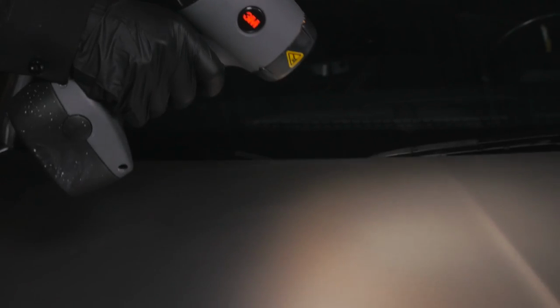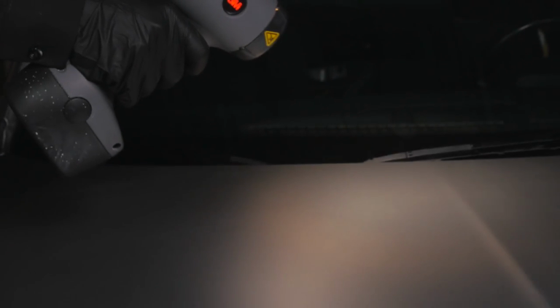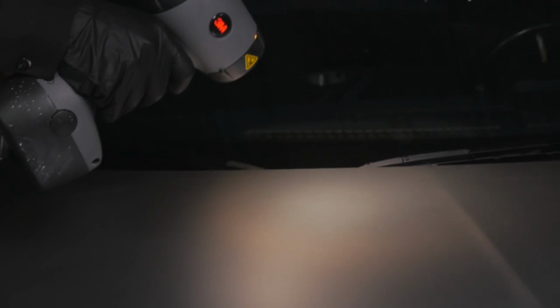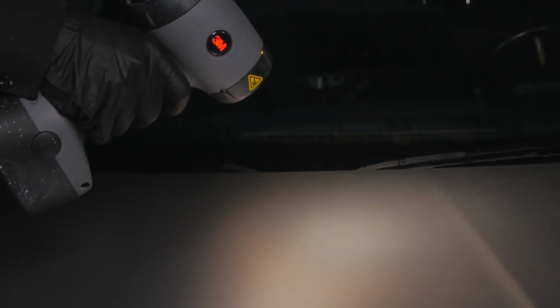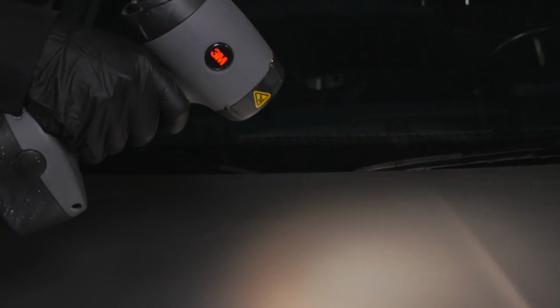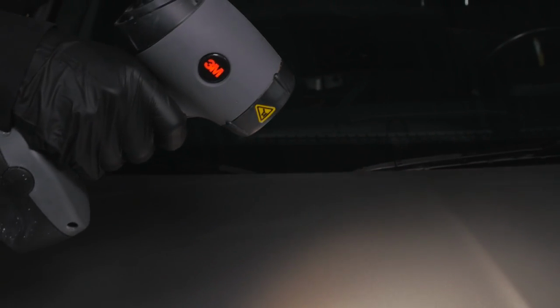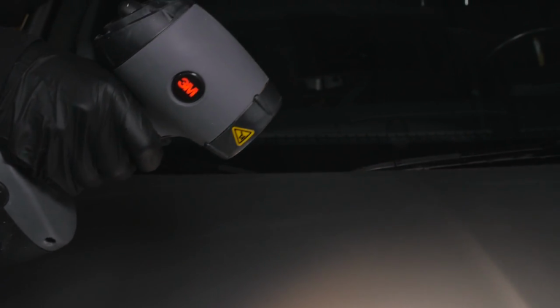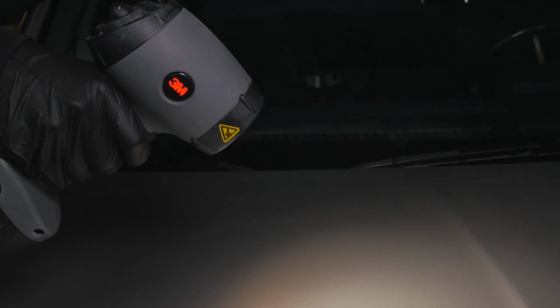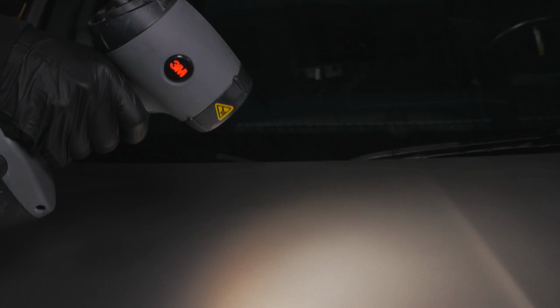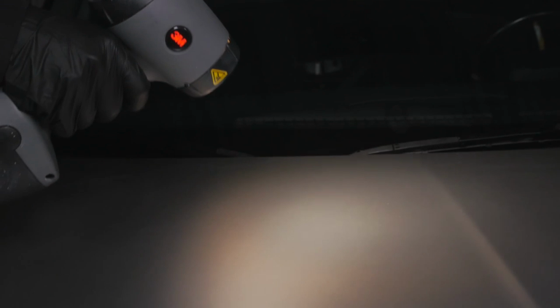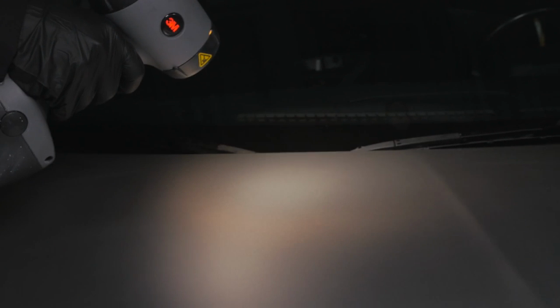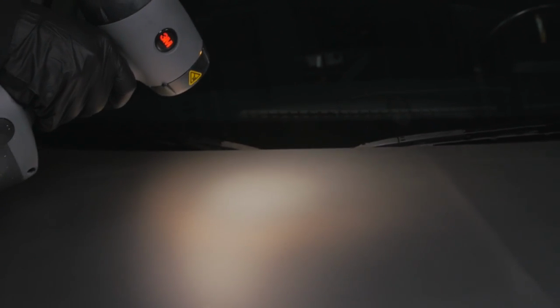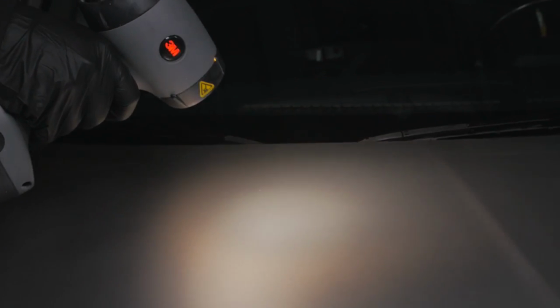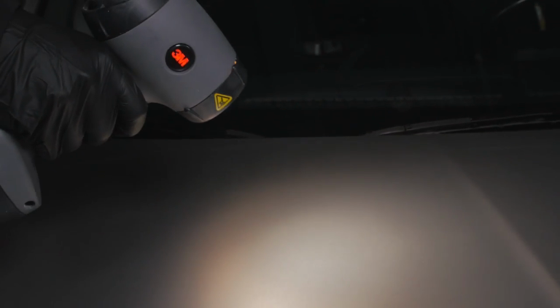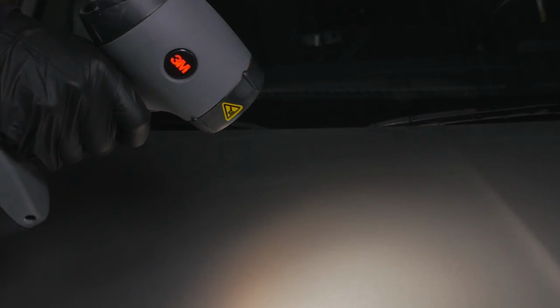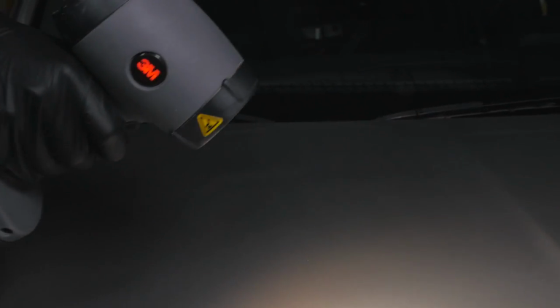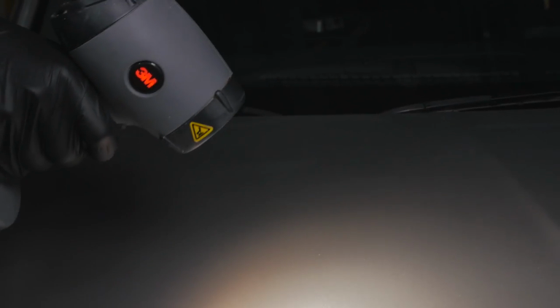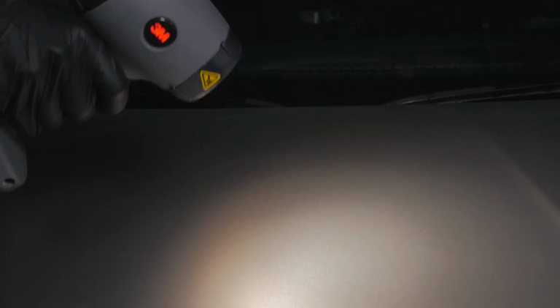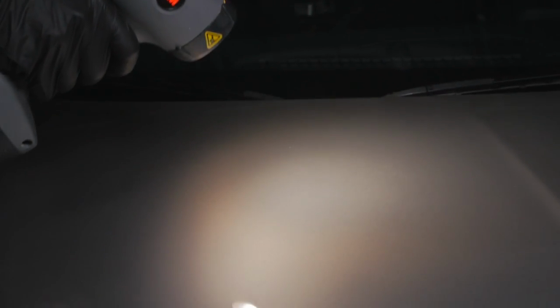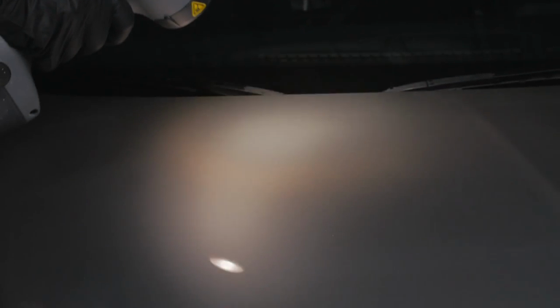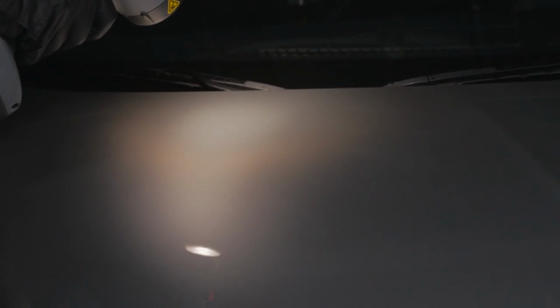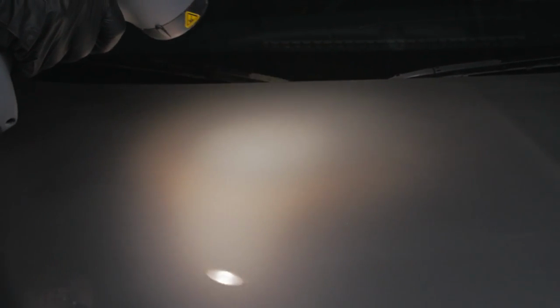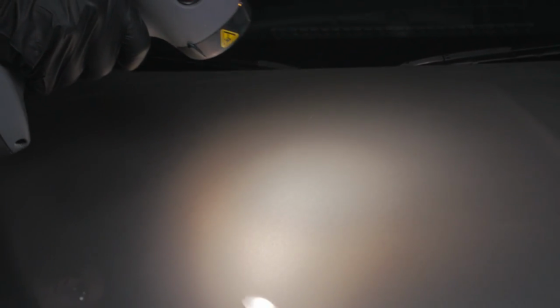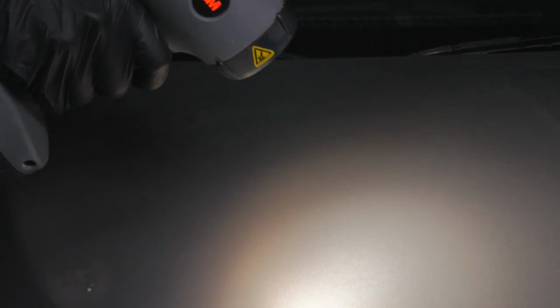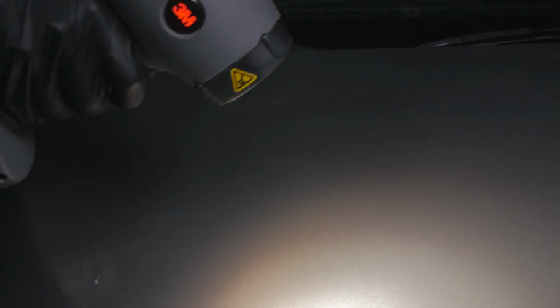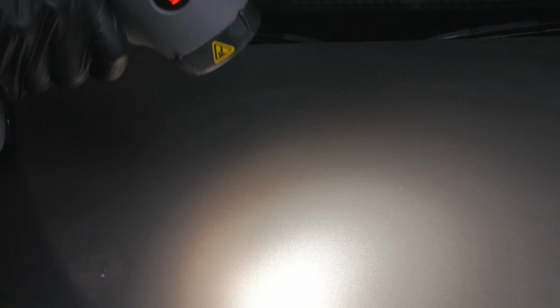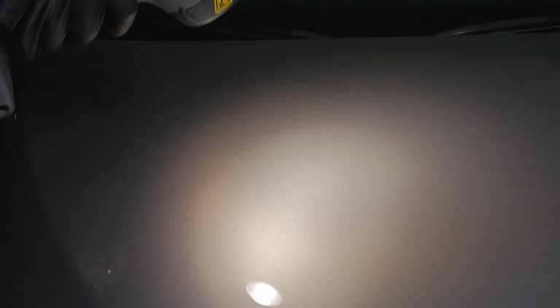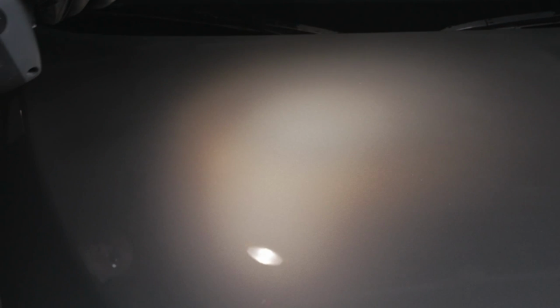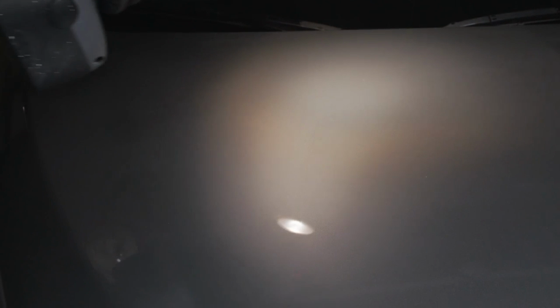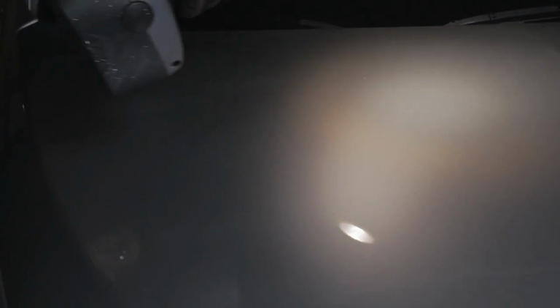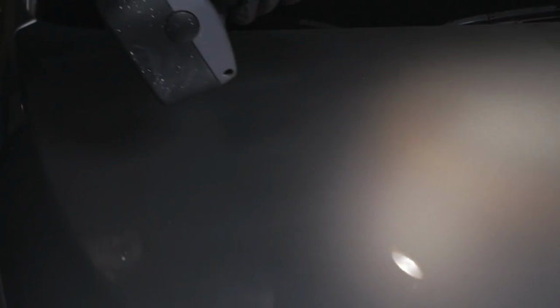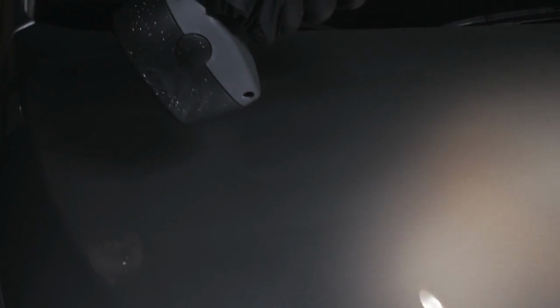Using a 3M PPS sun gun light or other reliable light source, visually check the finish to make sure that all sand scratches have been removed prior to delivery.